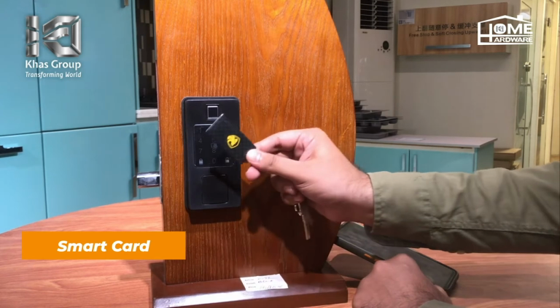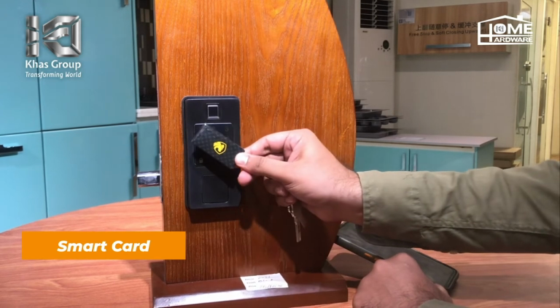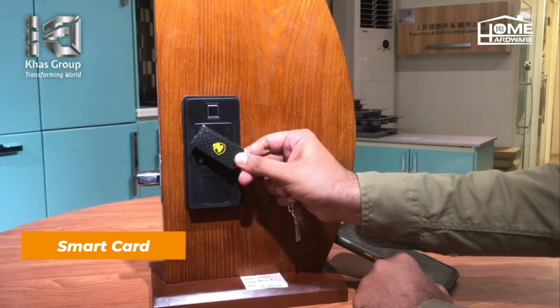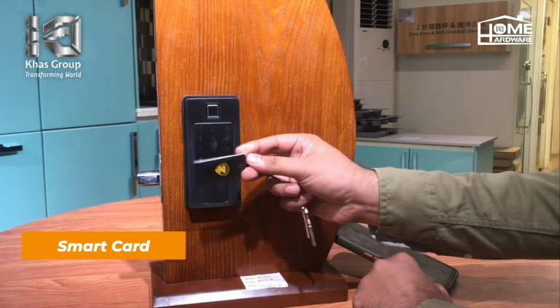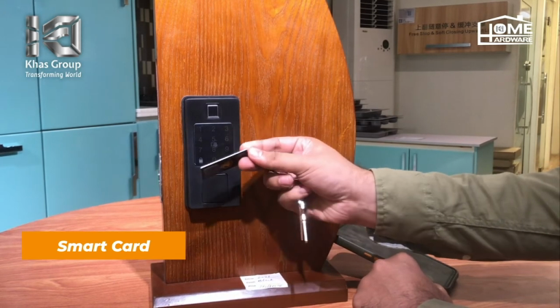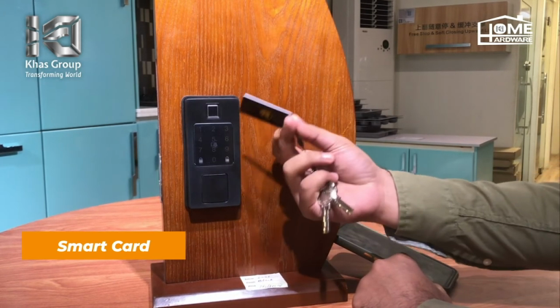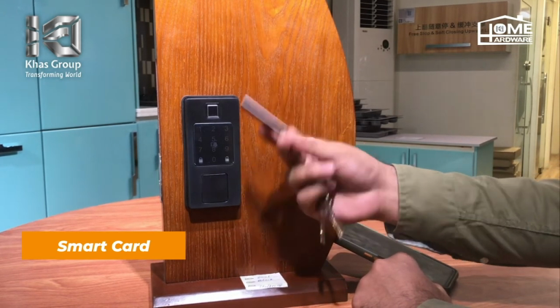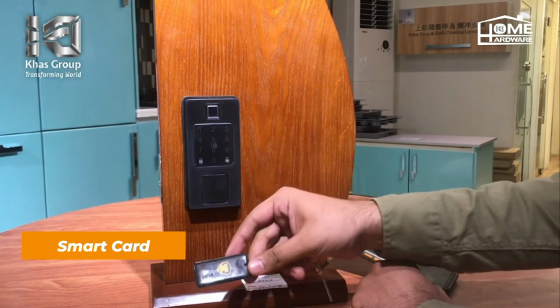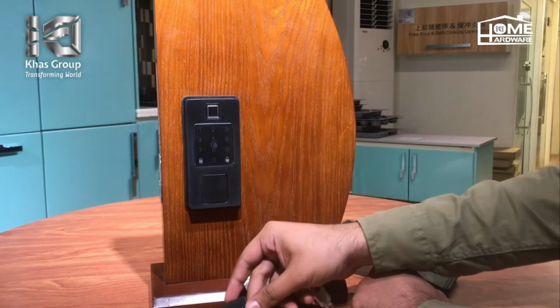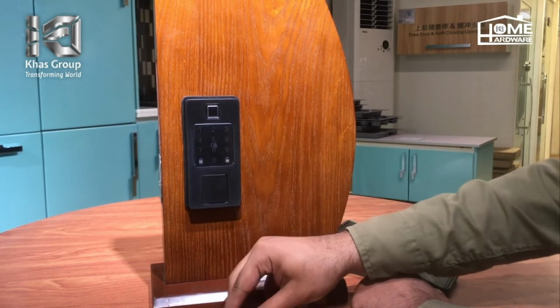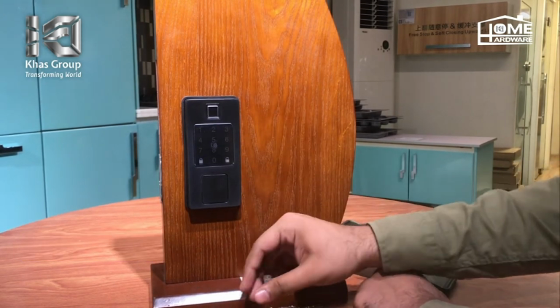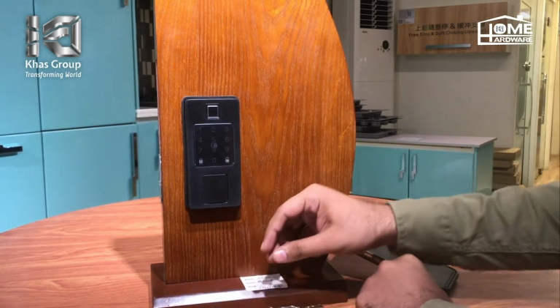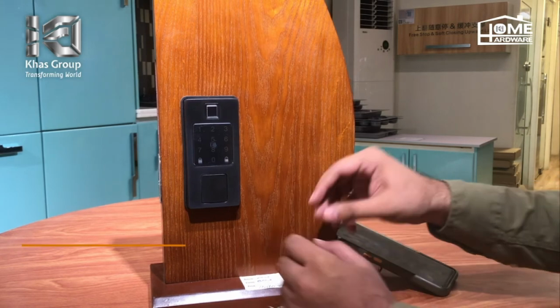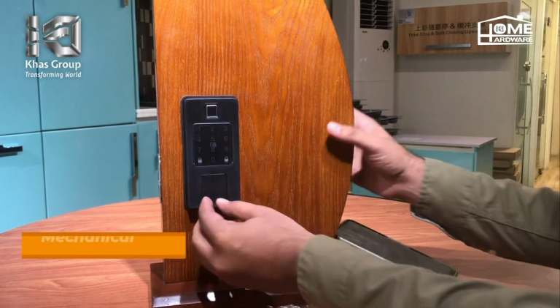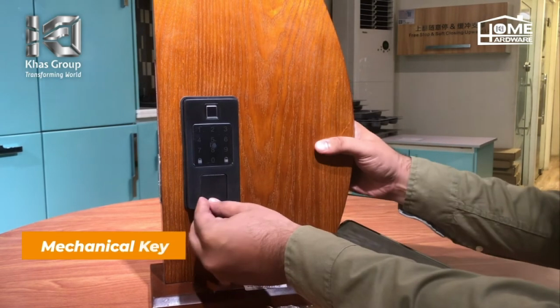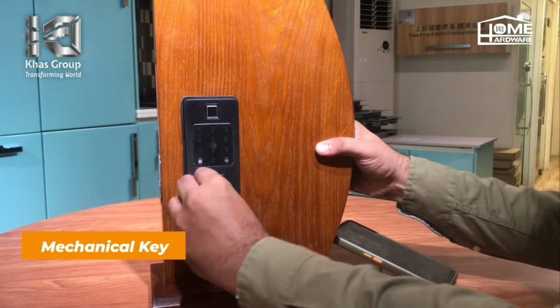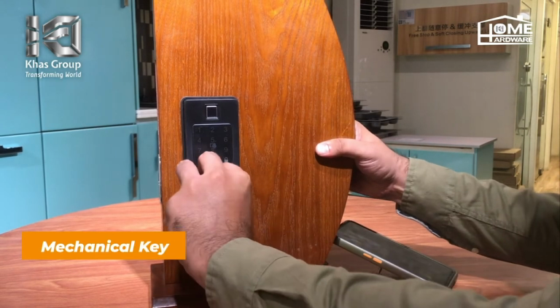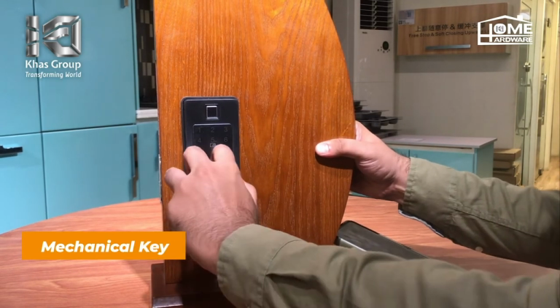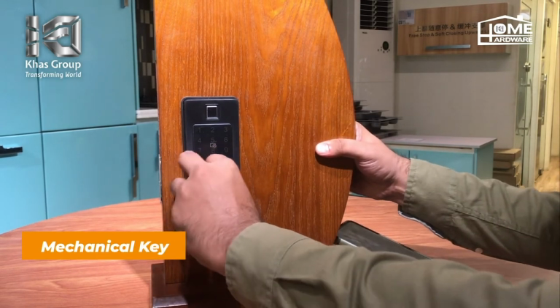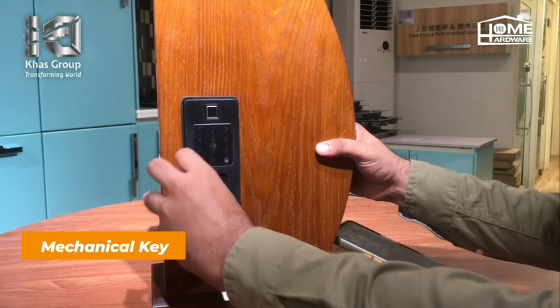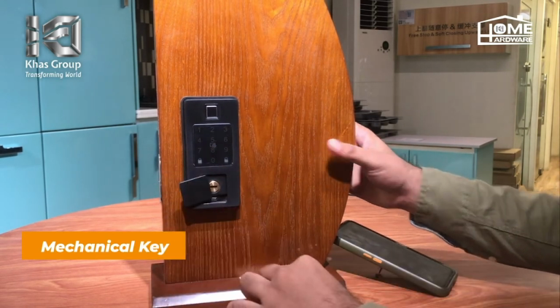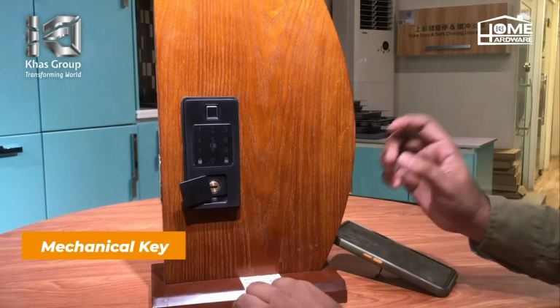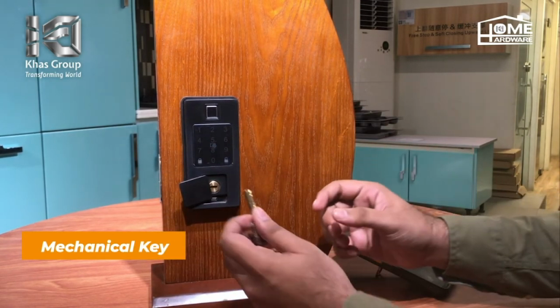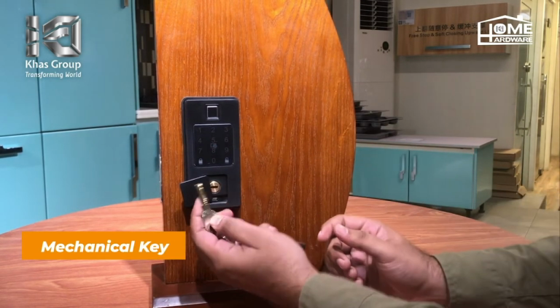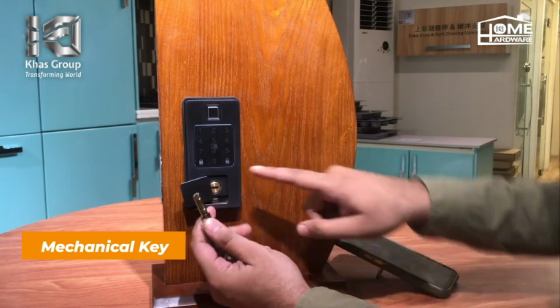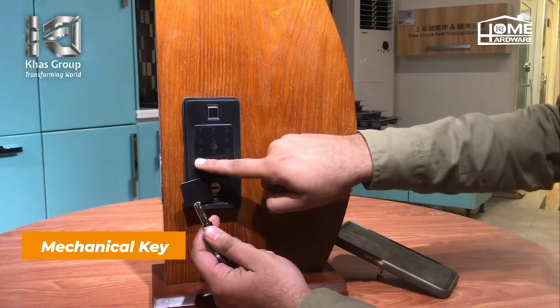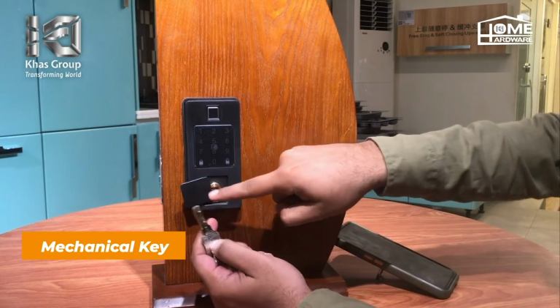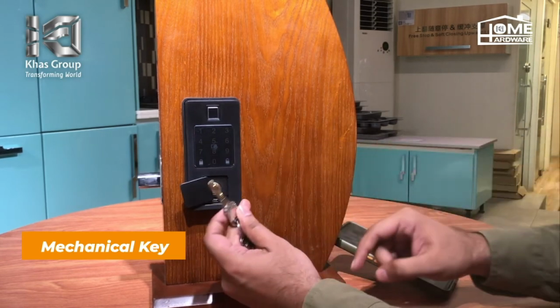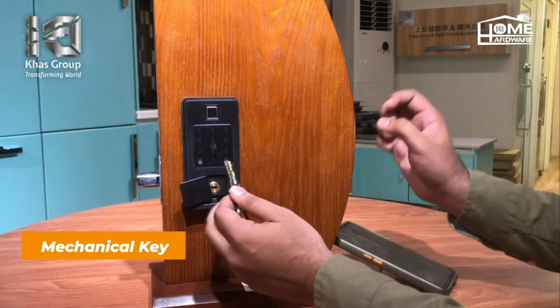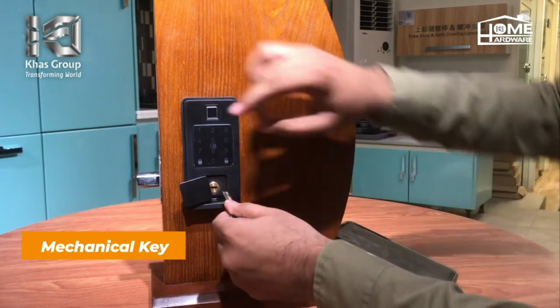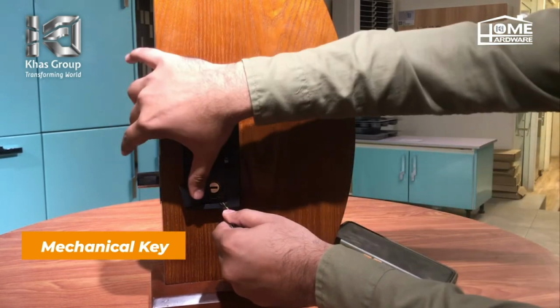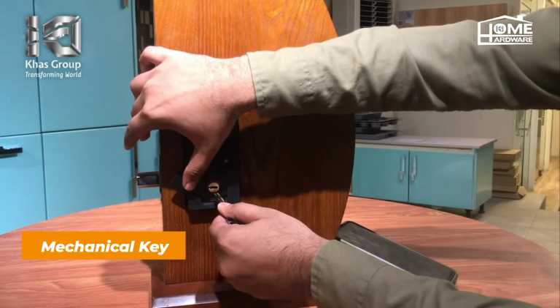IC card ko sirf show karna hai aur ye unlock ho sakta hai. Fourth option jo hai wo key wala option hai, jiske through key ke through bhi hum isko unlock kar saktay hain.